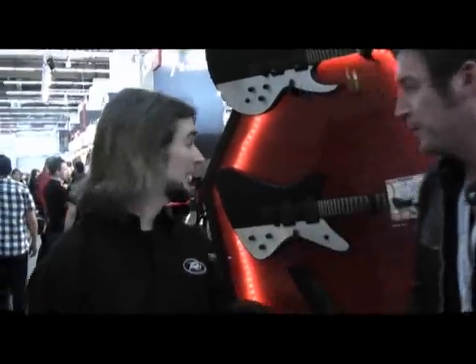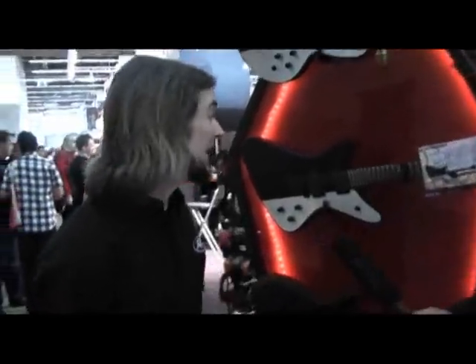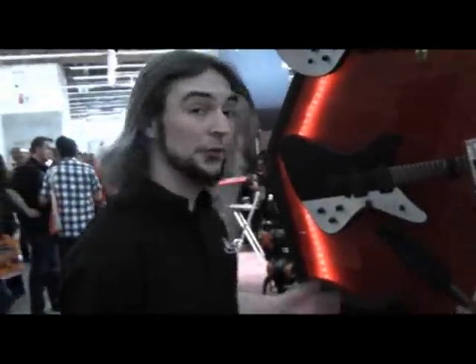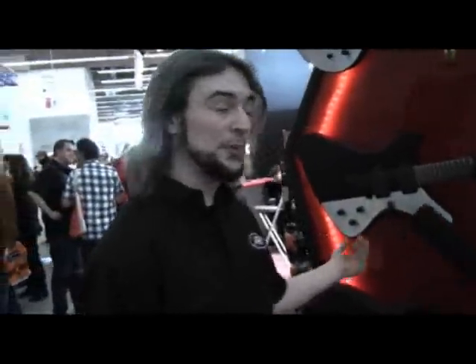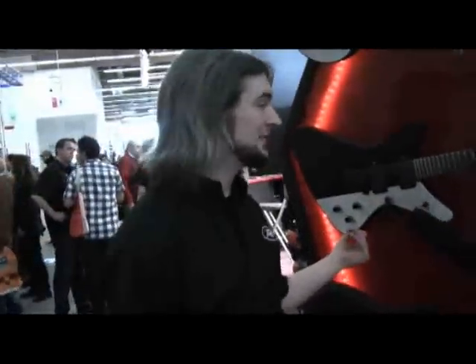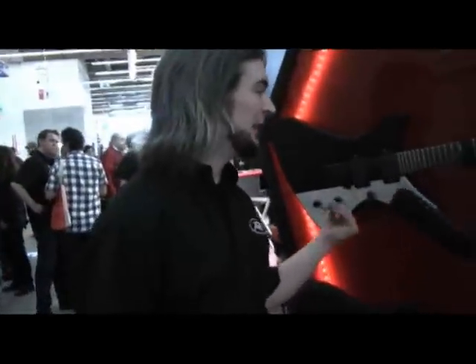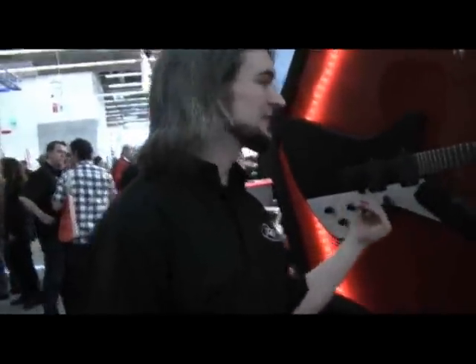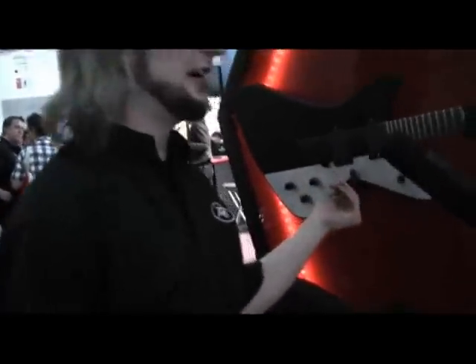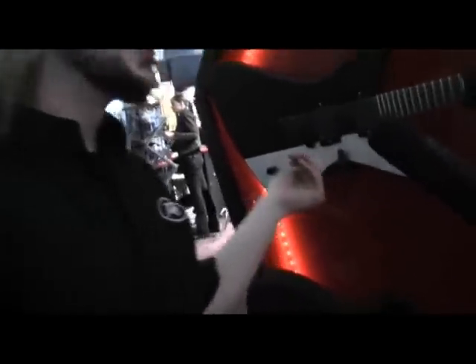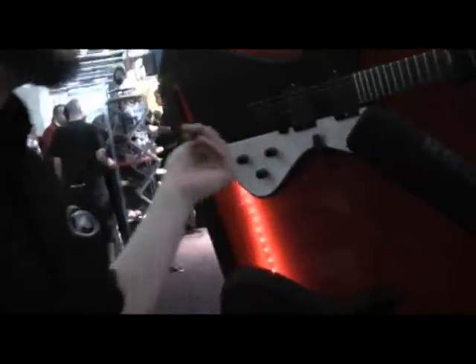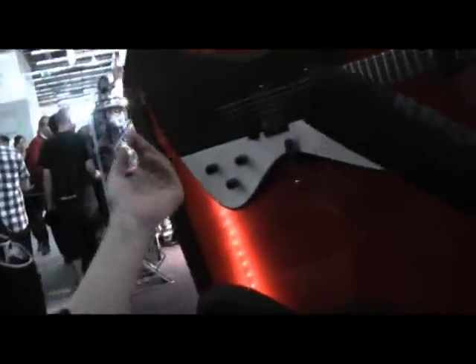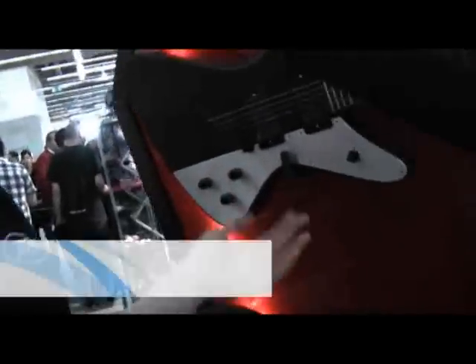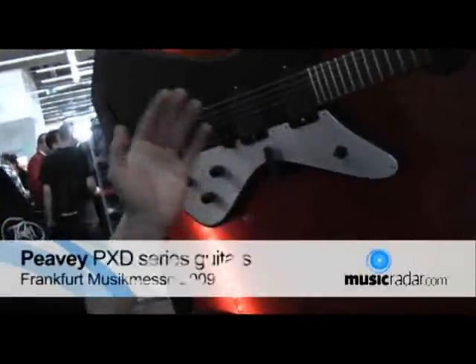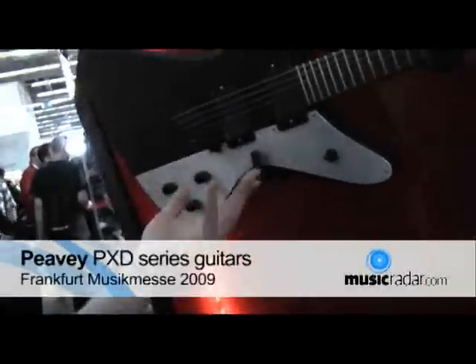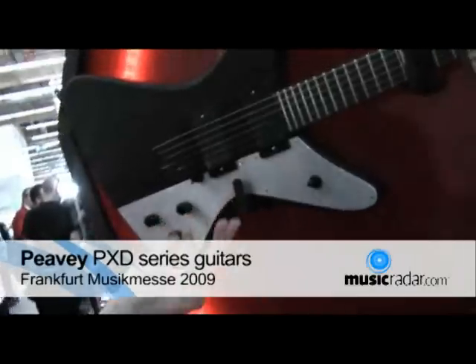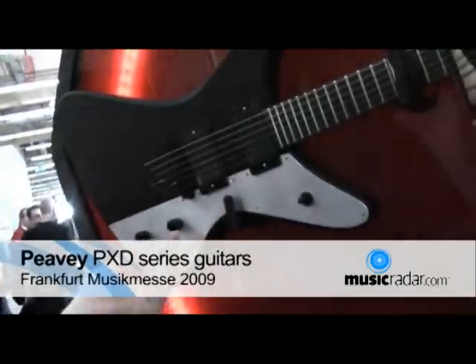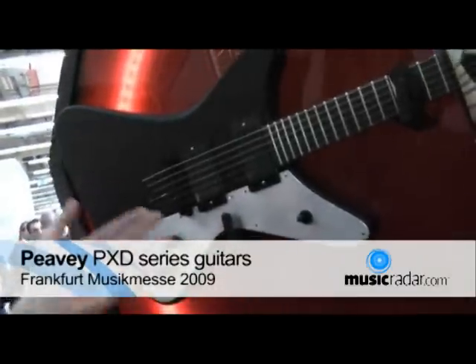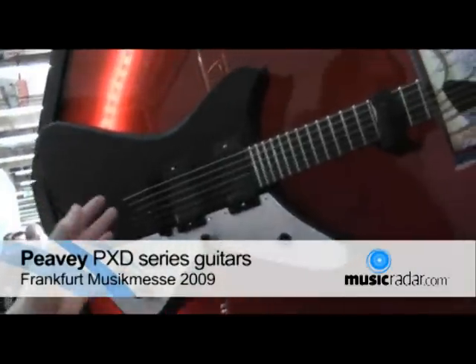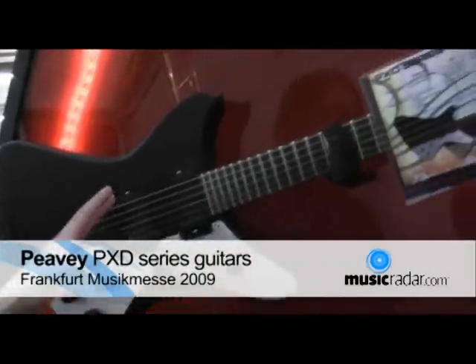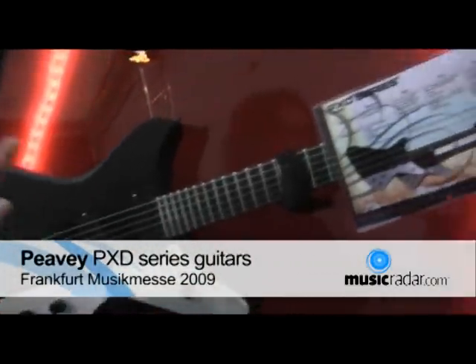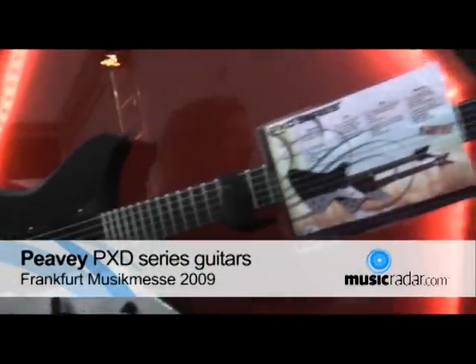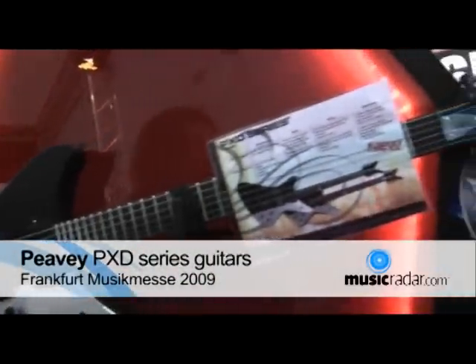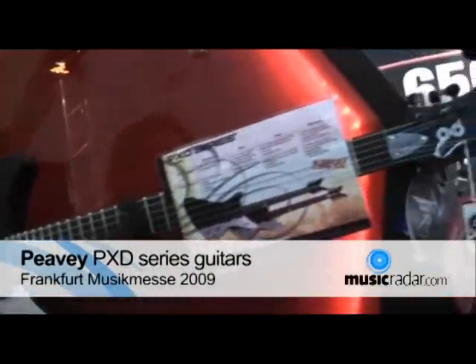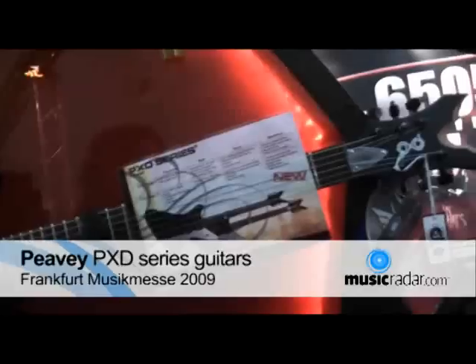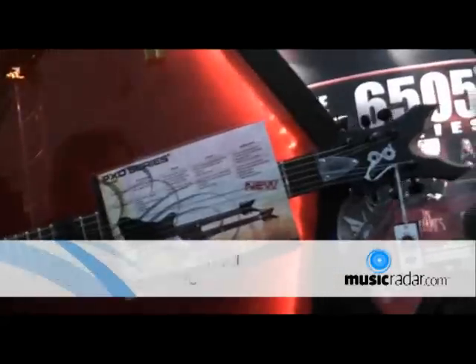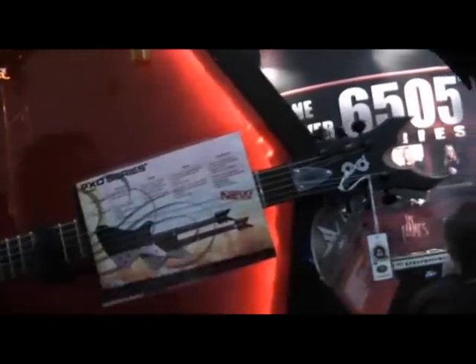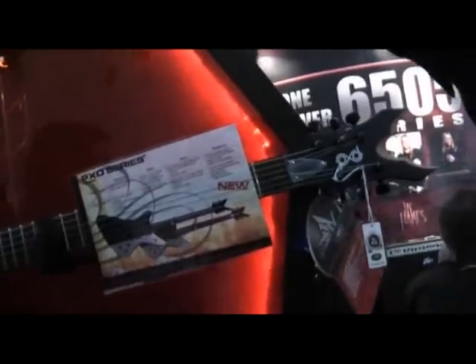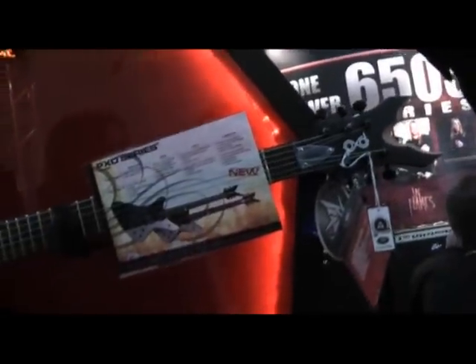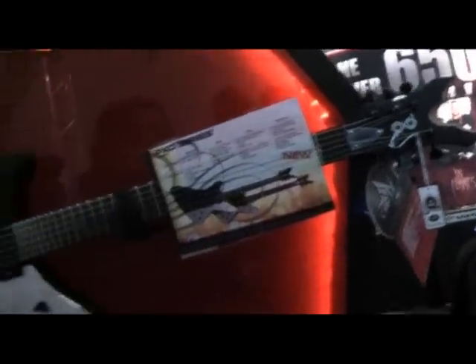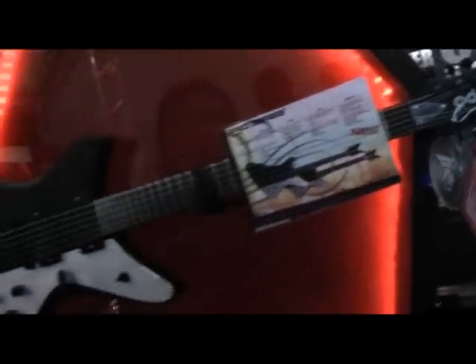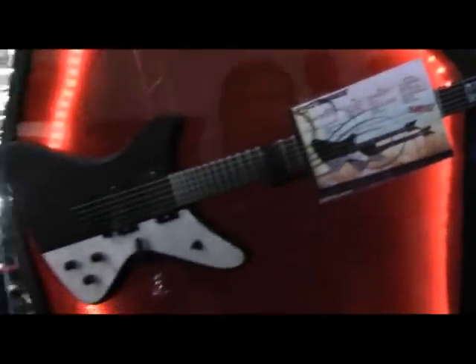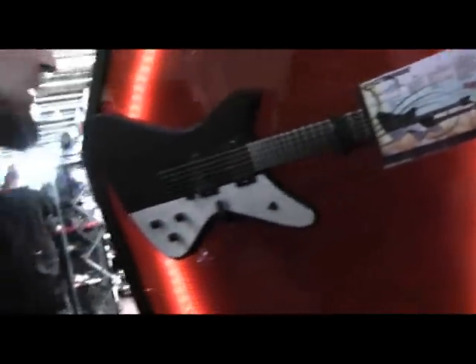So the new PXD series are available in a whole host of different shapes and sizes, aimed more towards the sort of rock and metal genres of music.